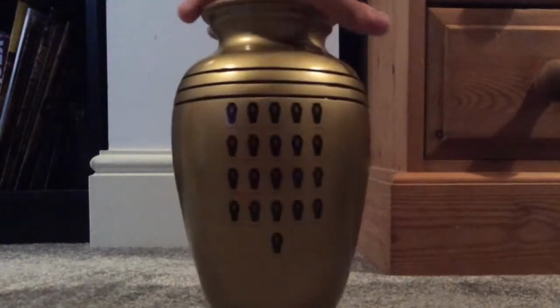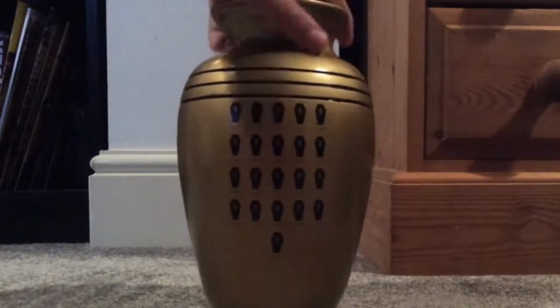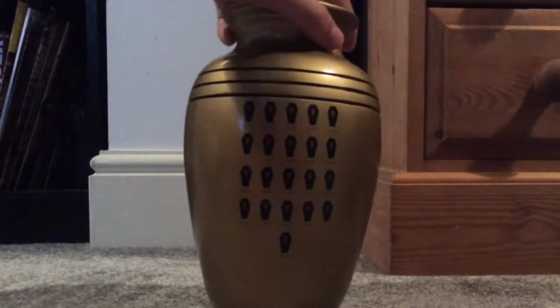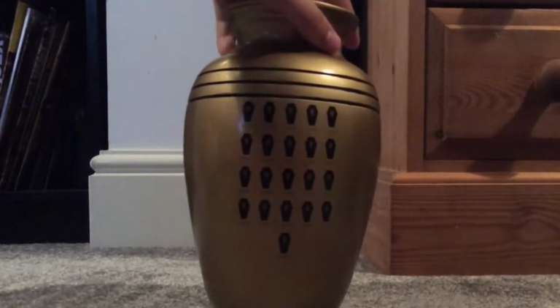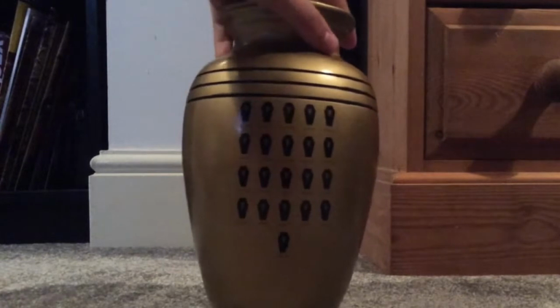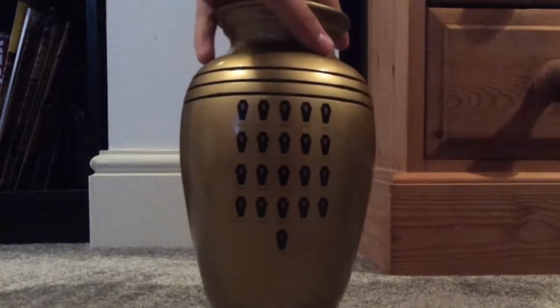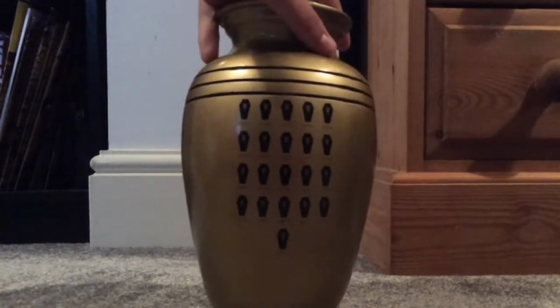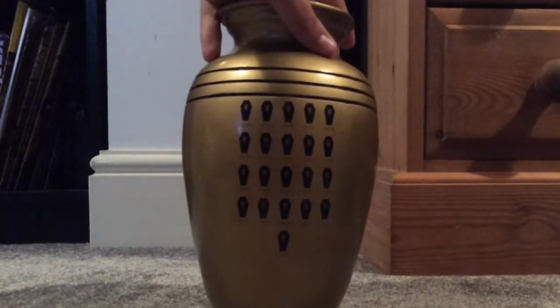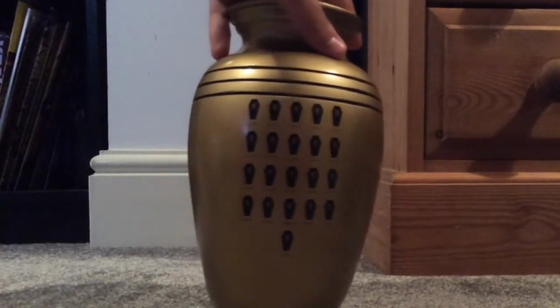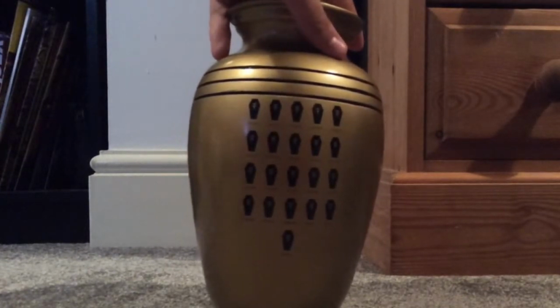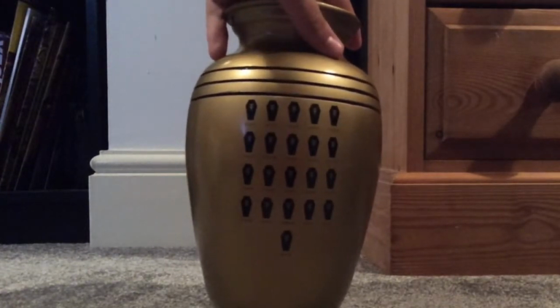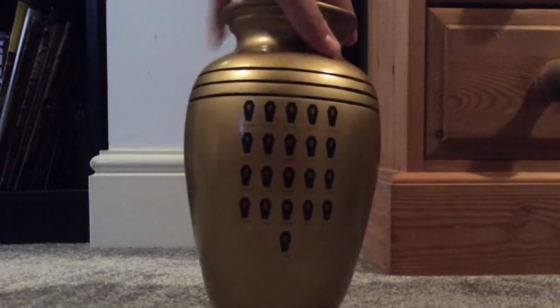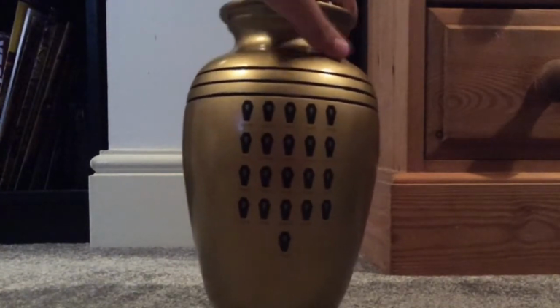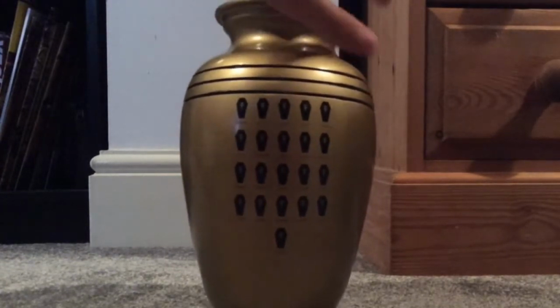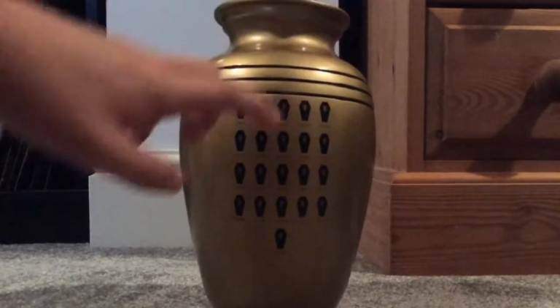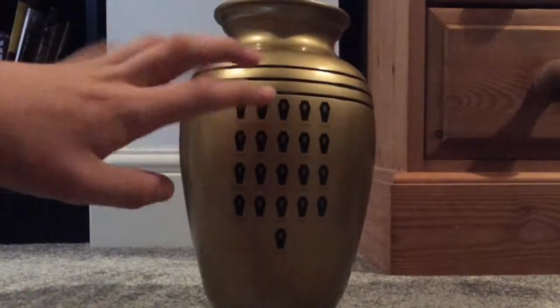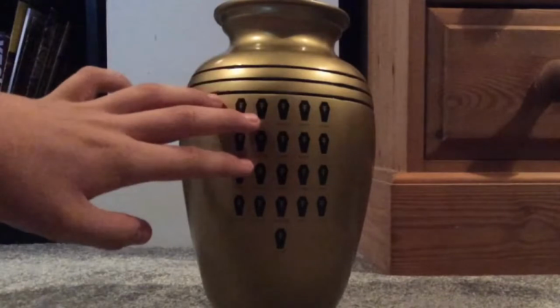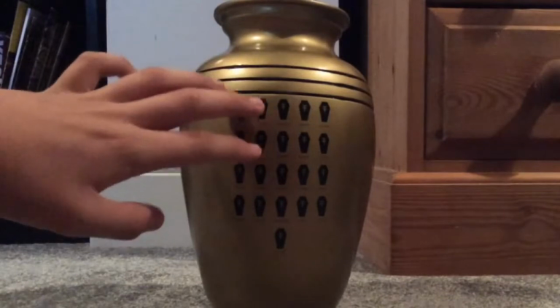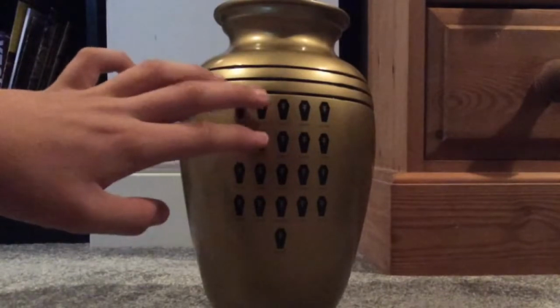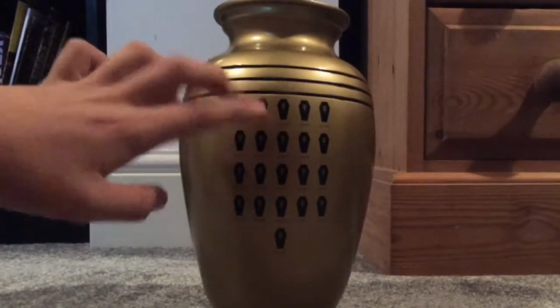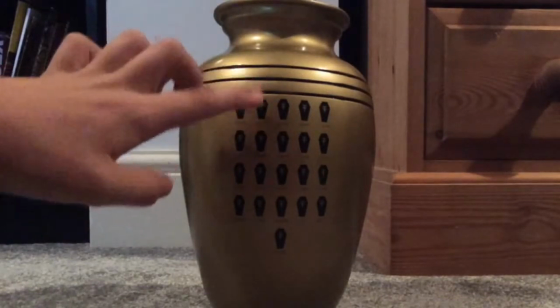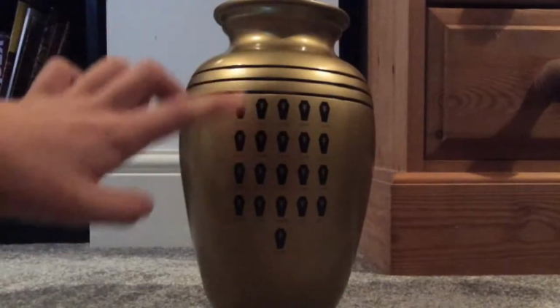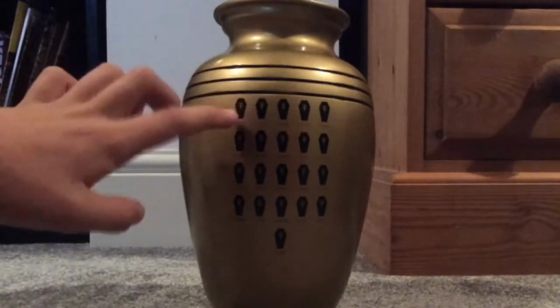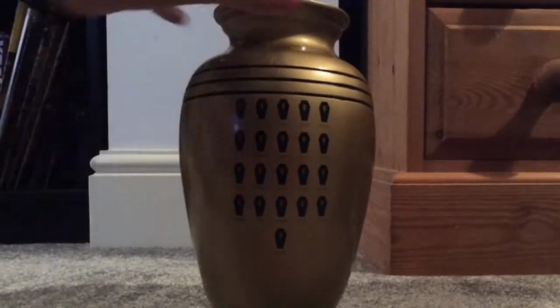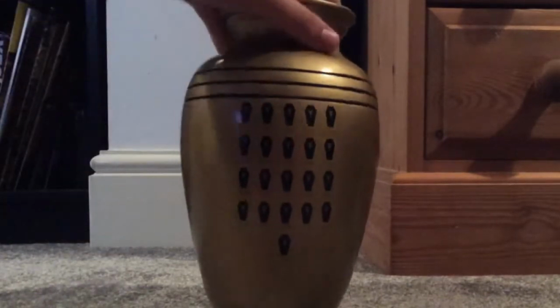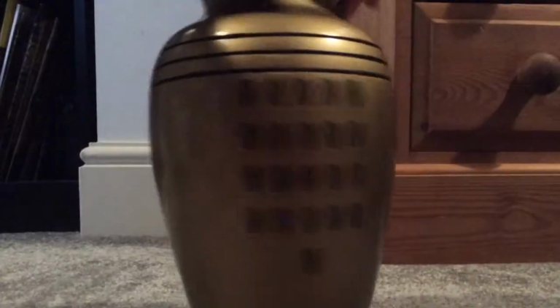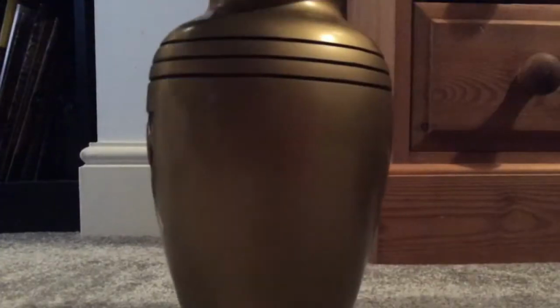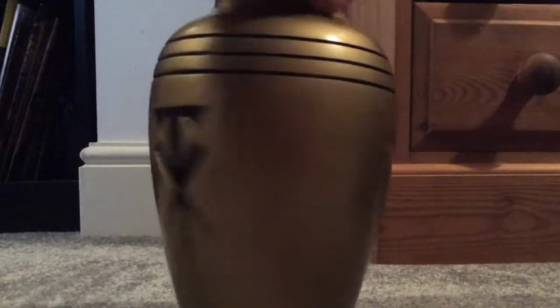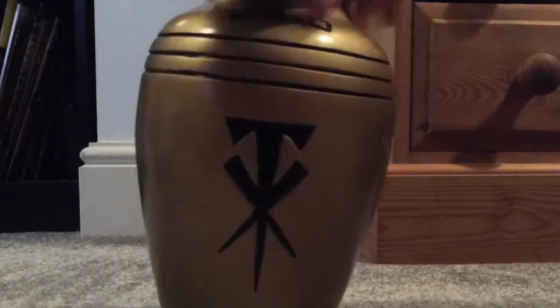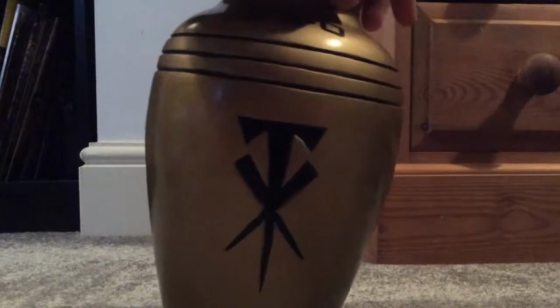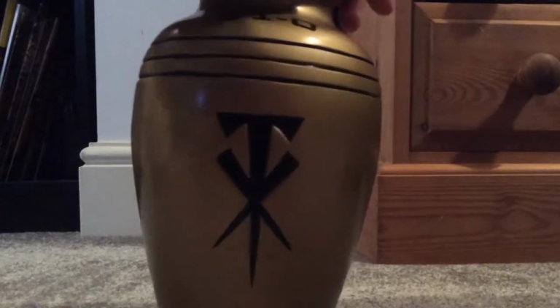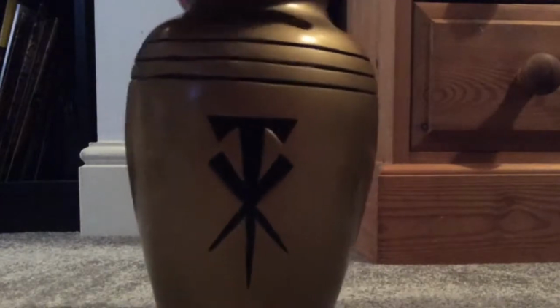Then once we get to the back, you can see these caskets/coffins again — this is the exact same as the box, except instead of black and purple, it's black and gold. And basically that is what it is with this urn.